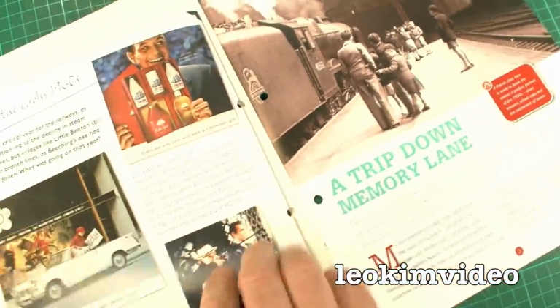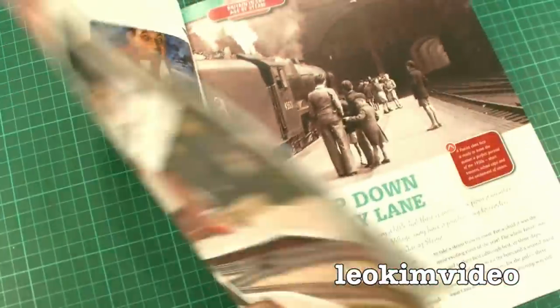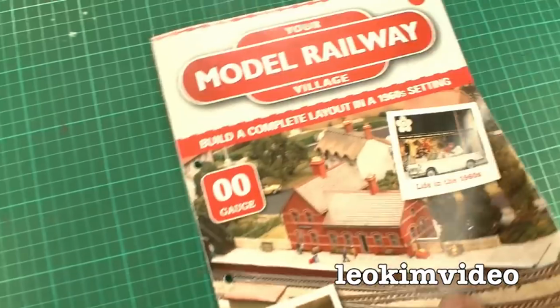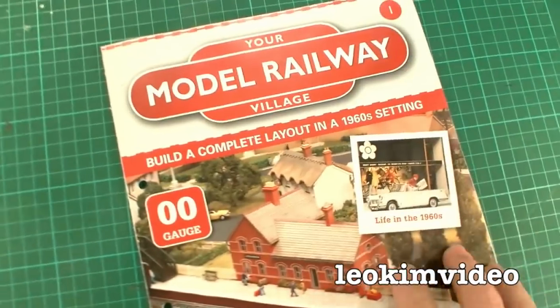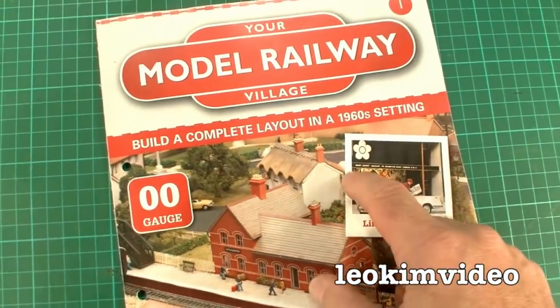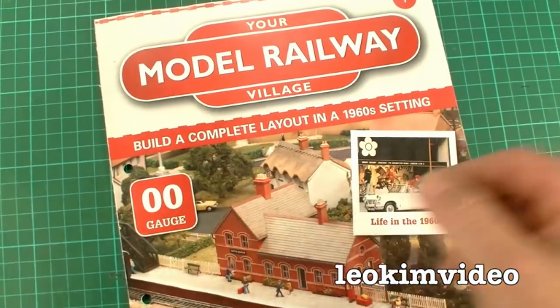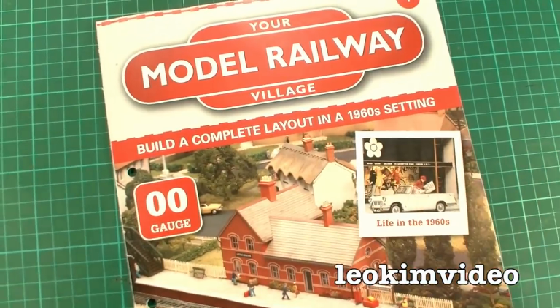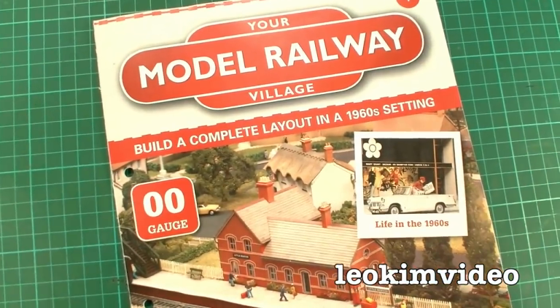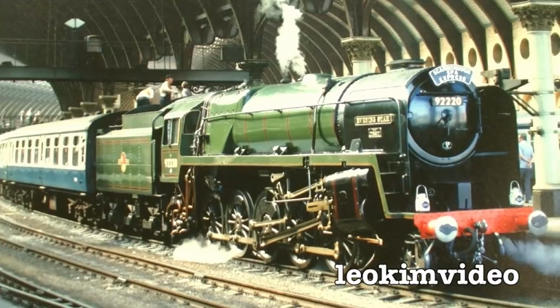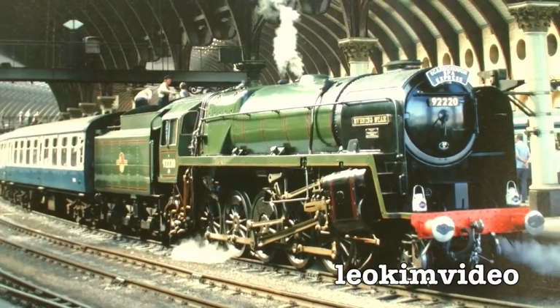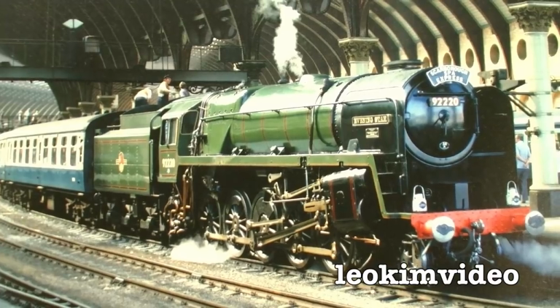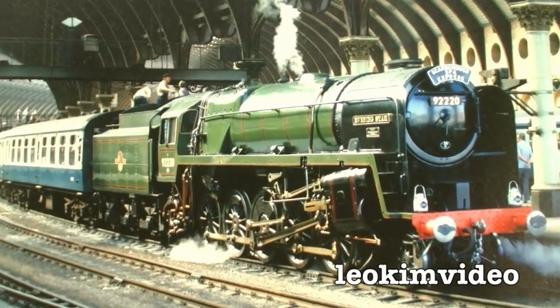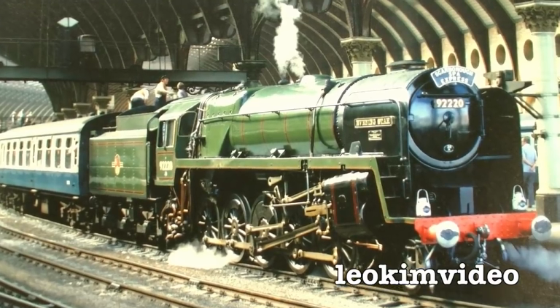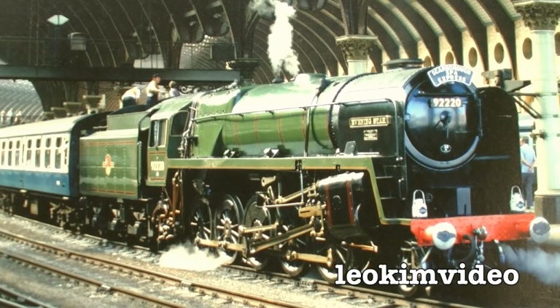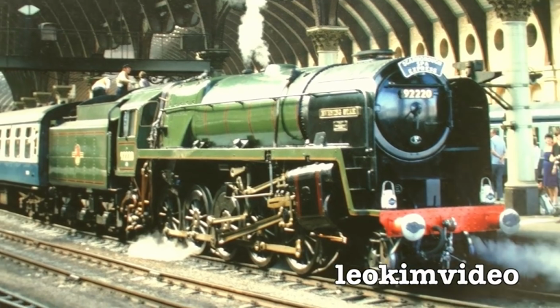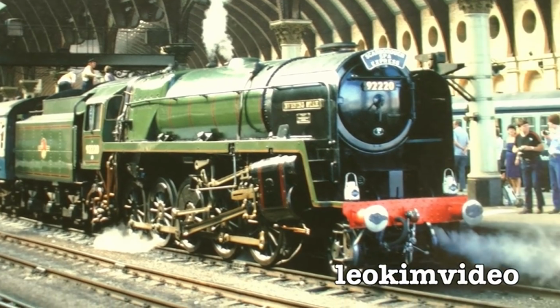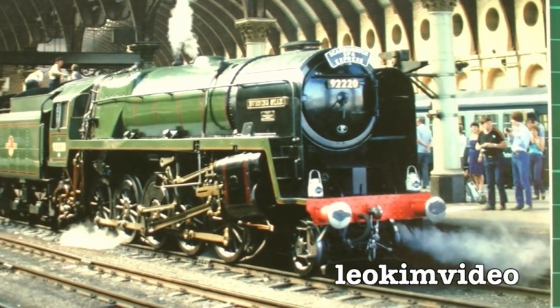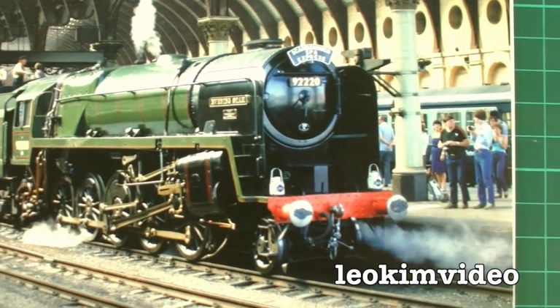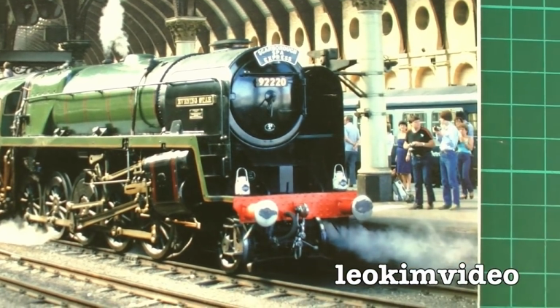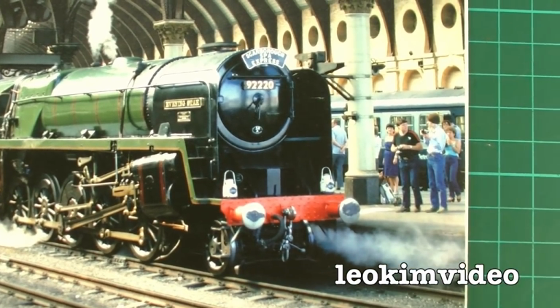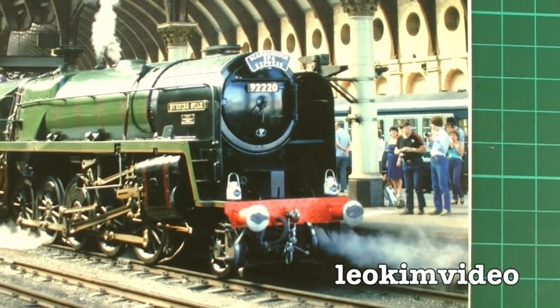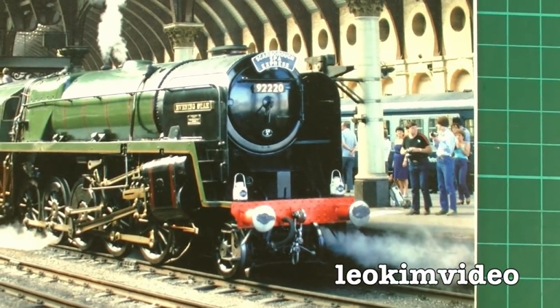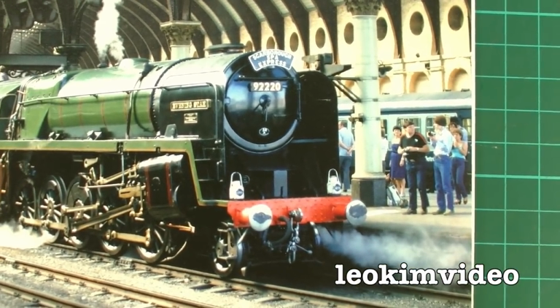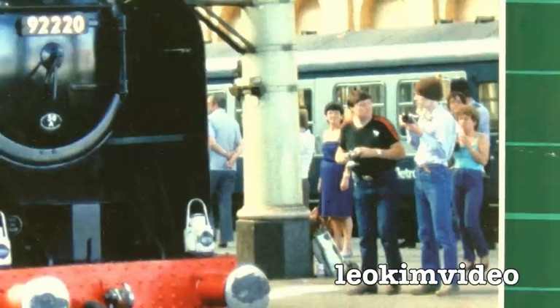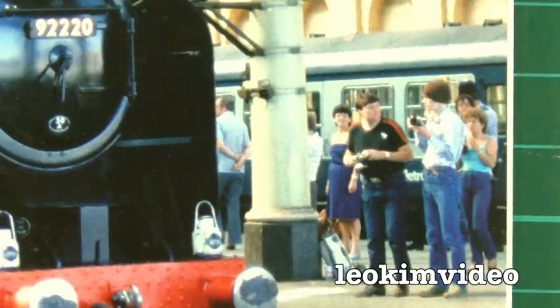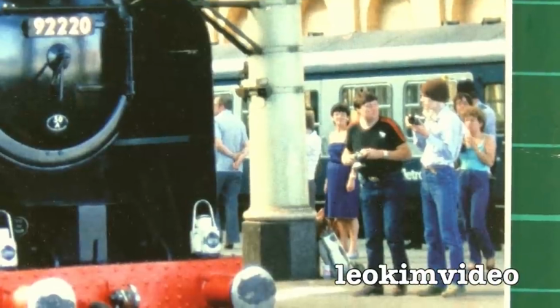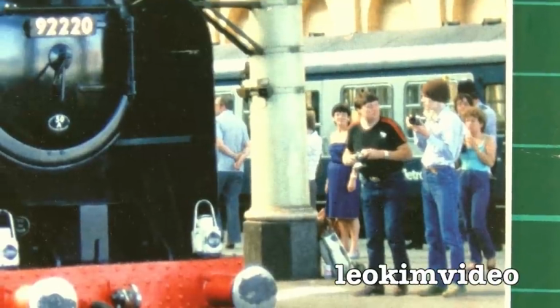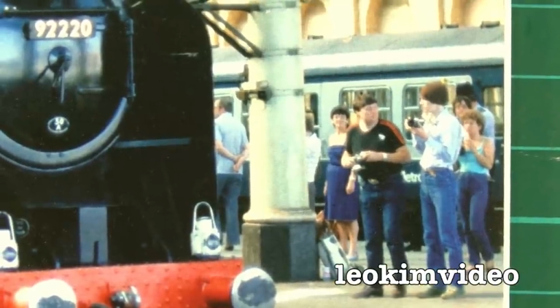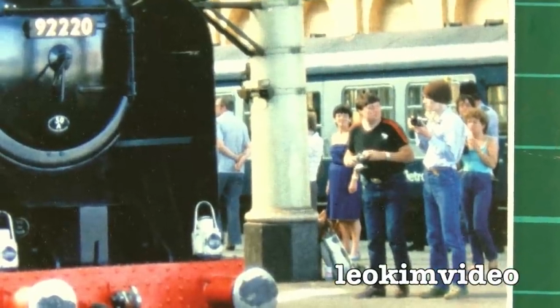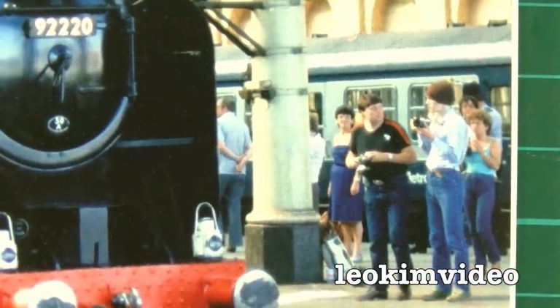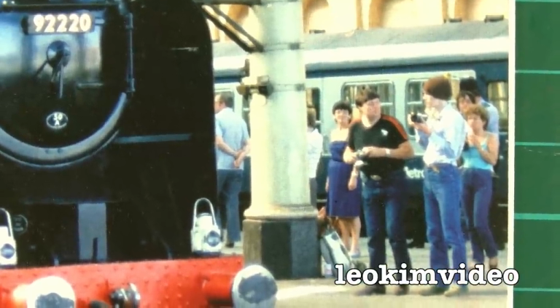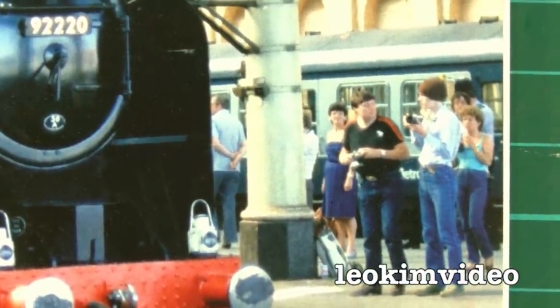I actually did quite enjoy this magazine. I do like this picture here — it looks like something from a long time ago, but if you go across a bit here there's some people with cameras there. So were you lucky enough to be part of this picture and become world famous?